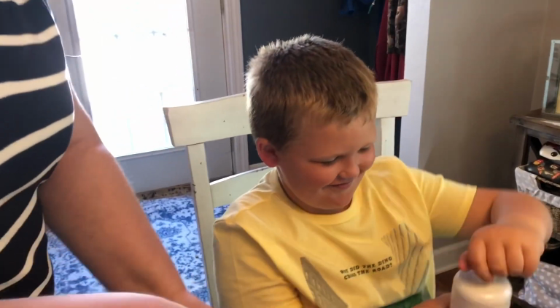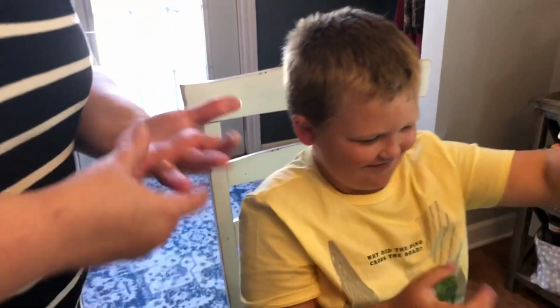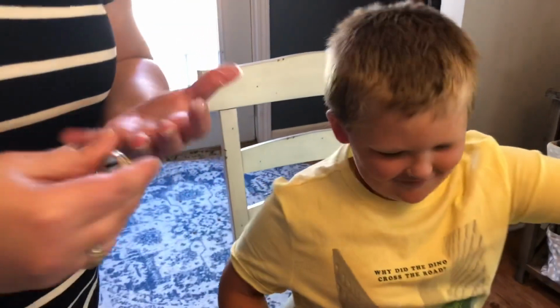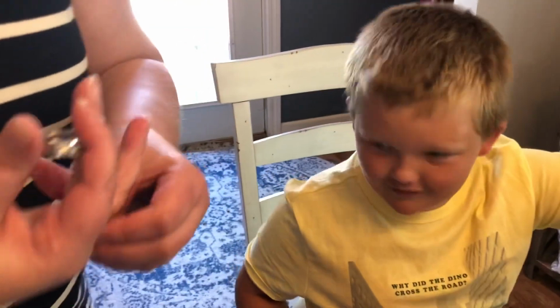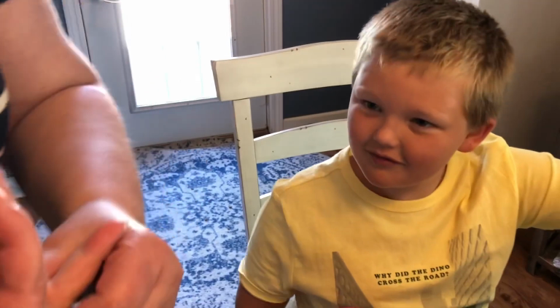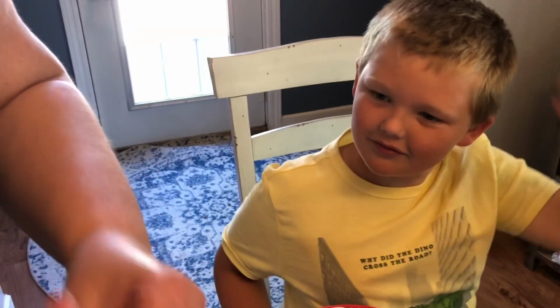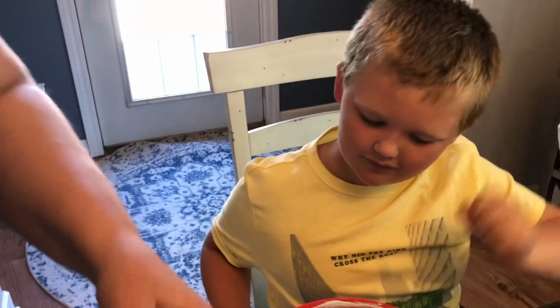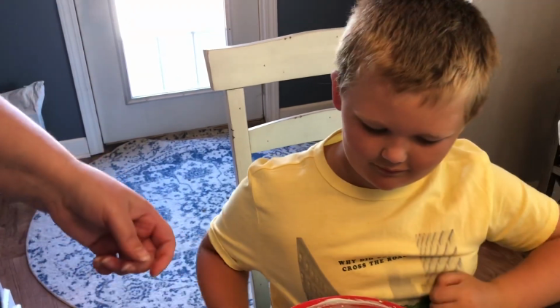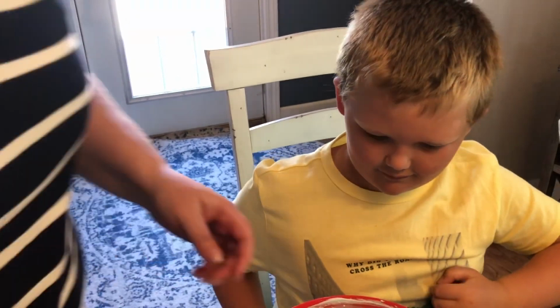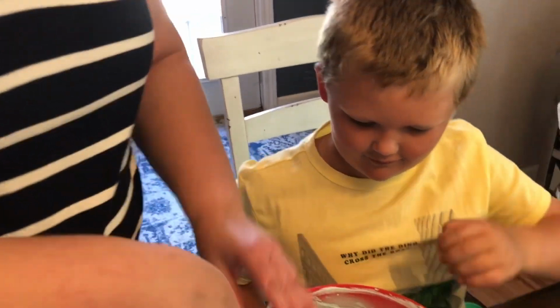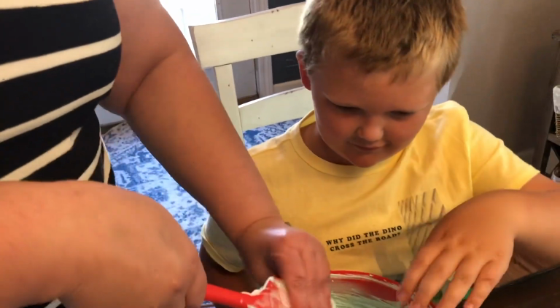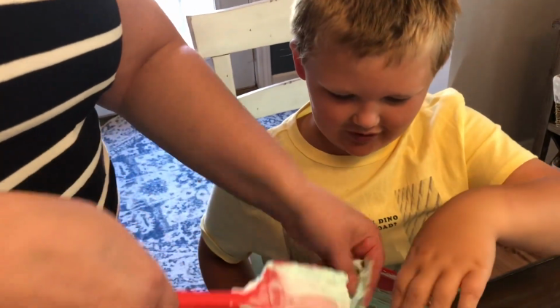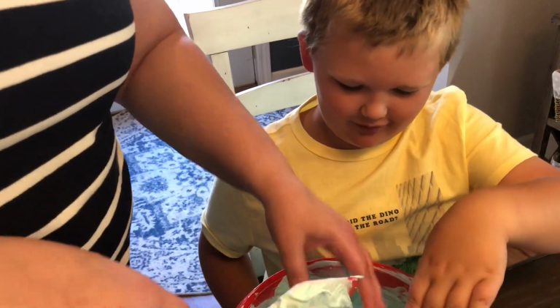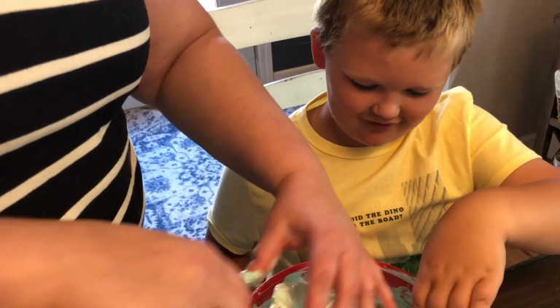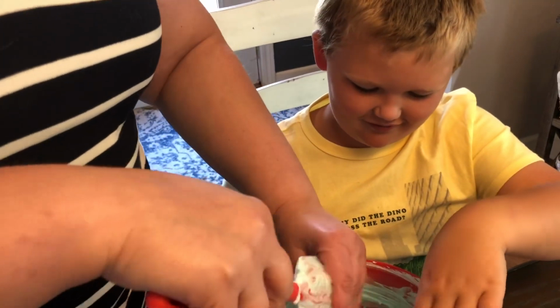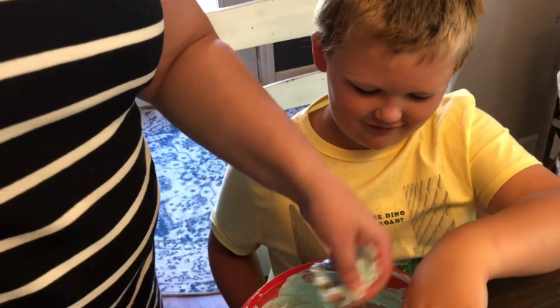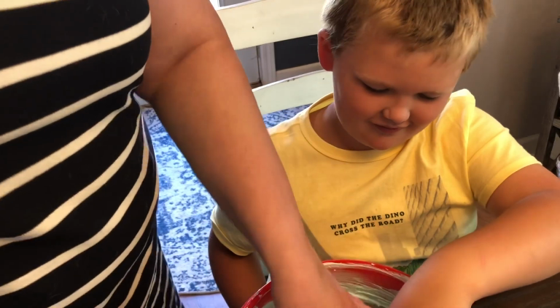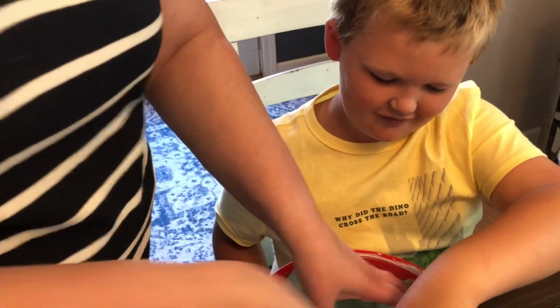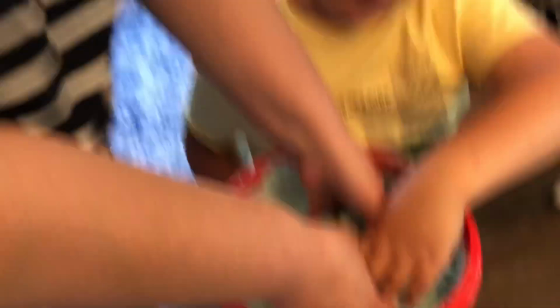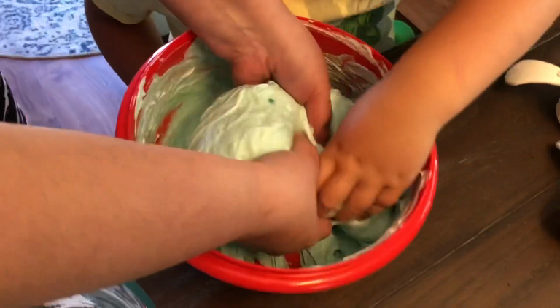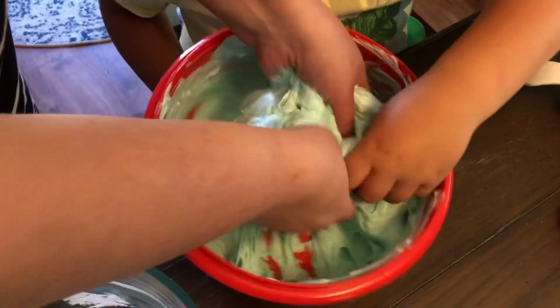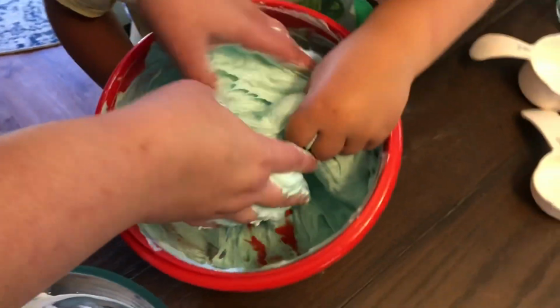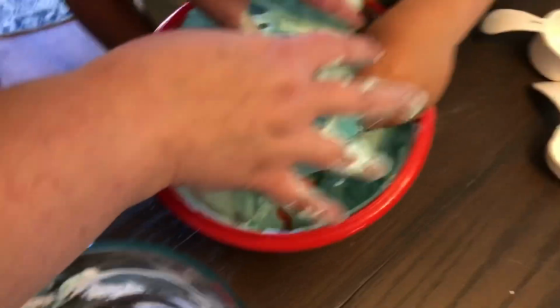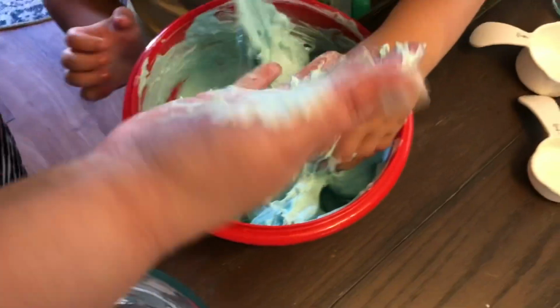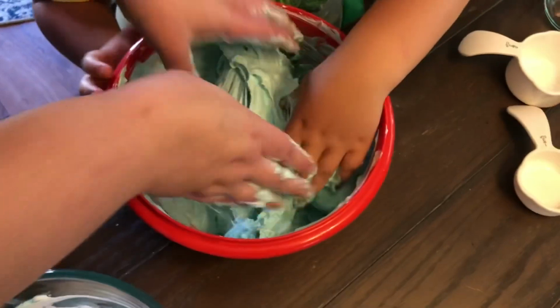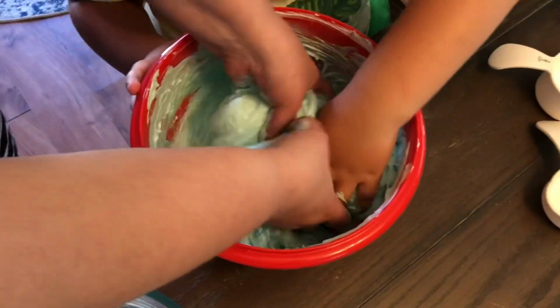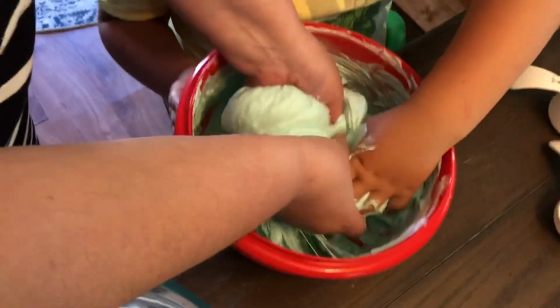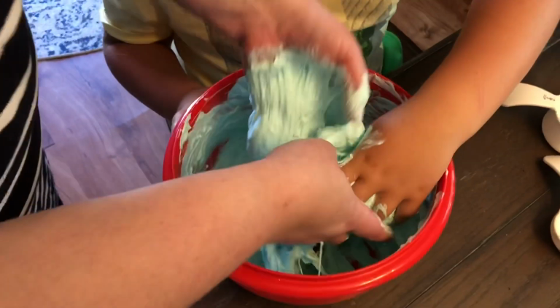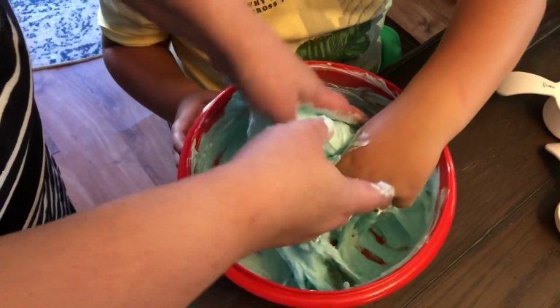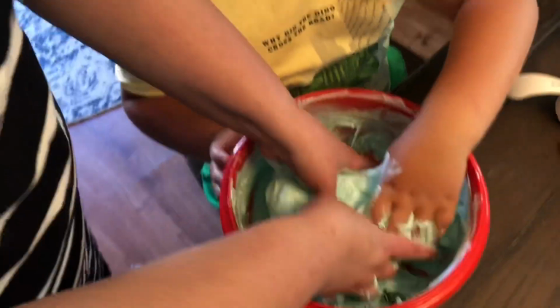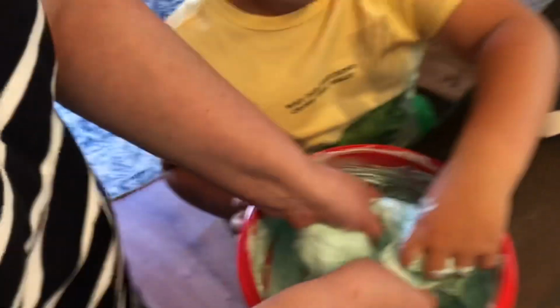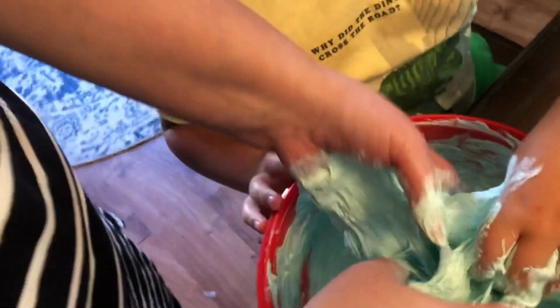And it said that at this point you should be able to put your hands in it. So let's see. Oh my God, it feels like a marshmallow. We need more contact solution — it shouldn't stick to your hands.